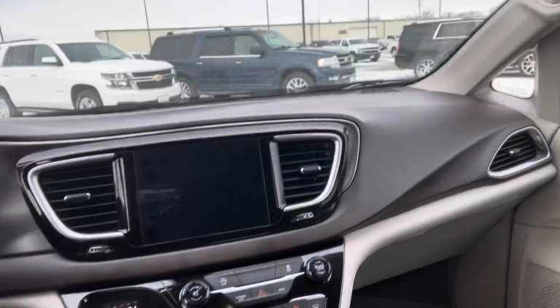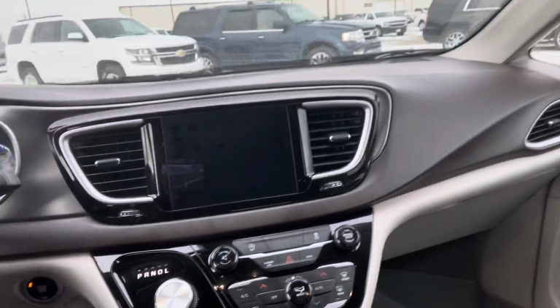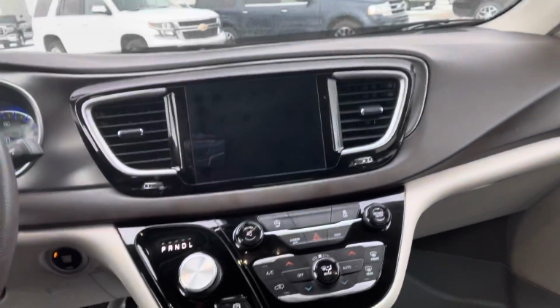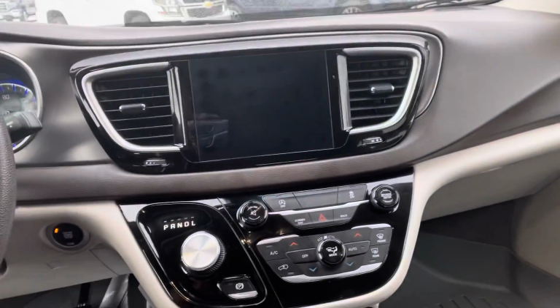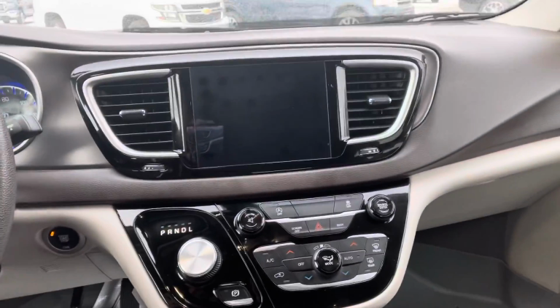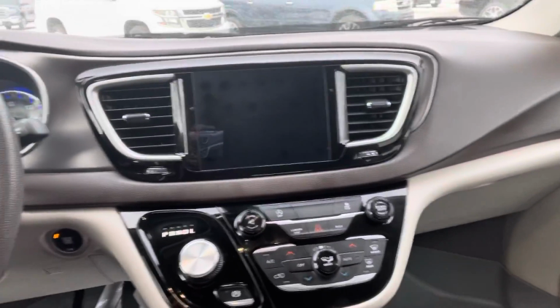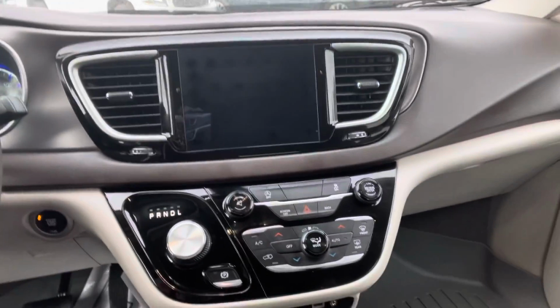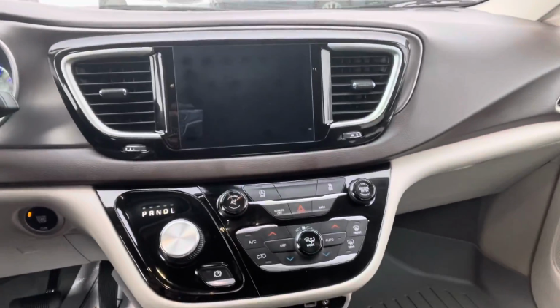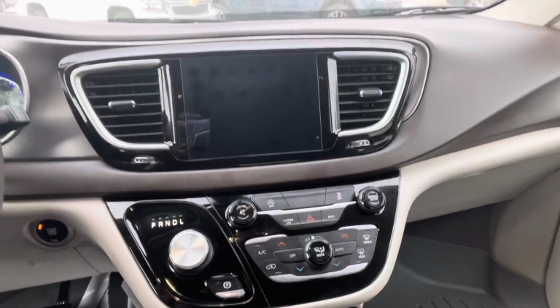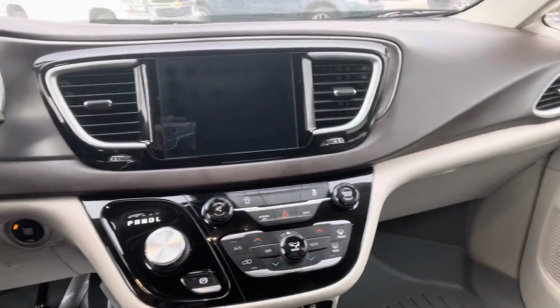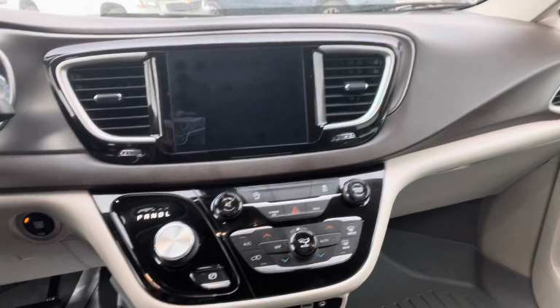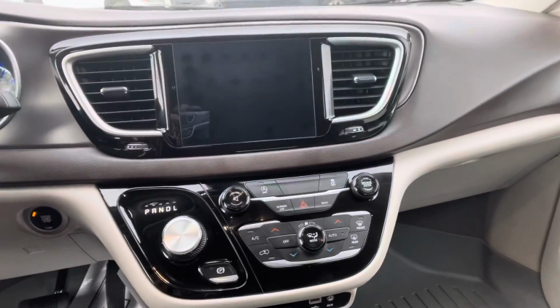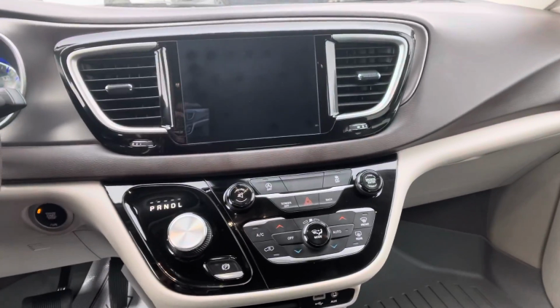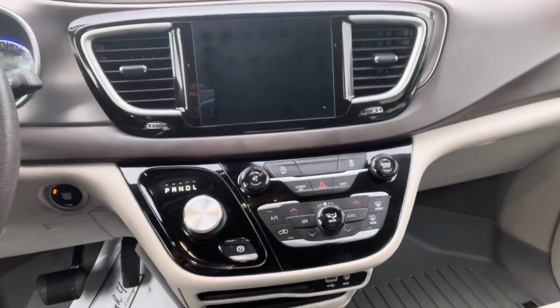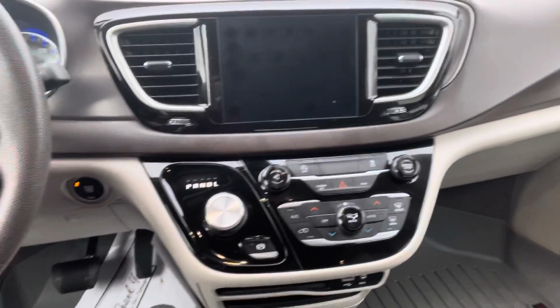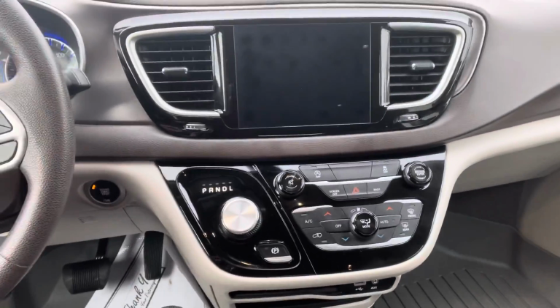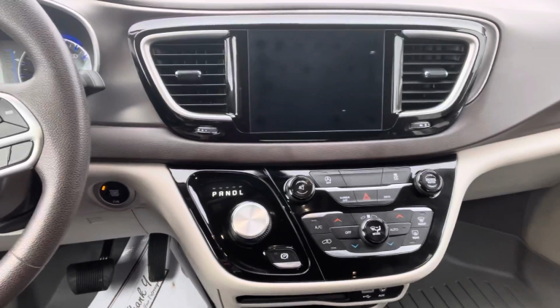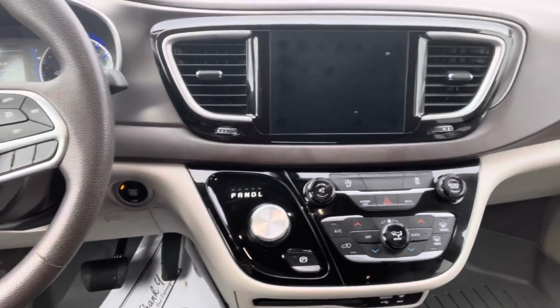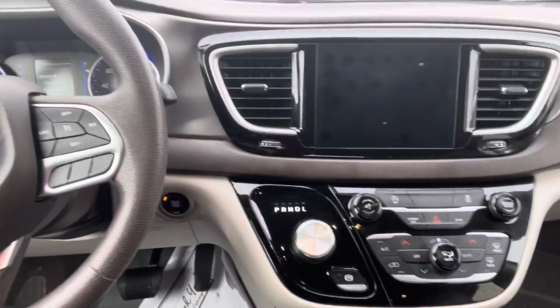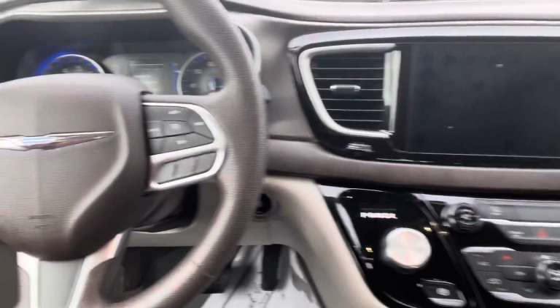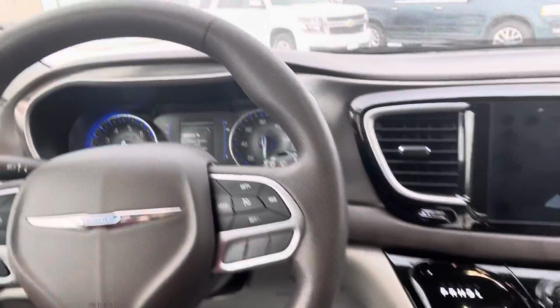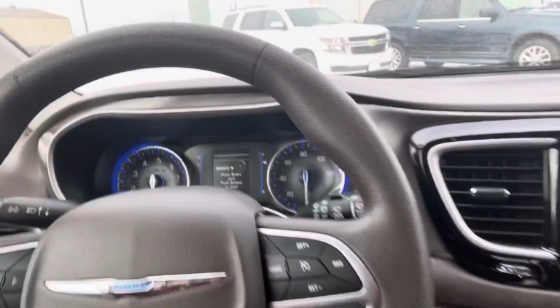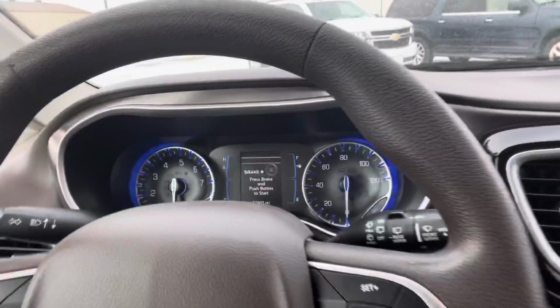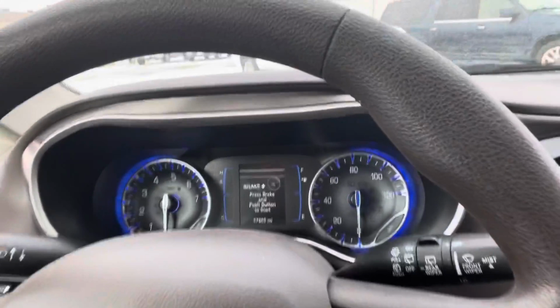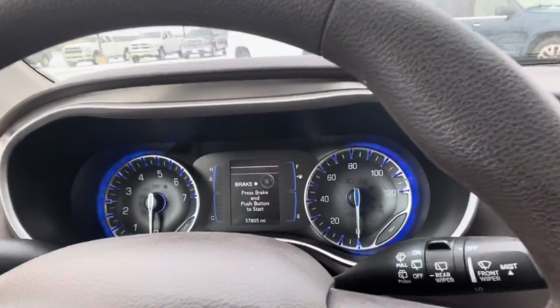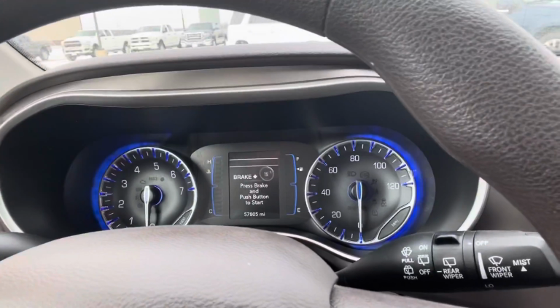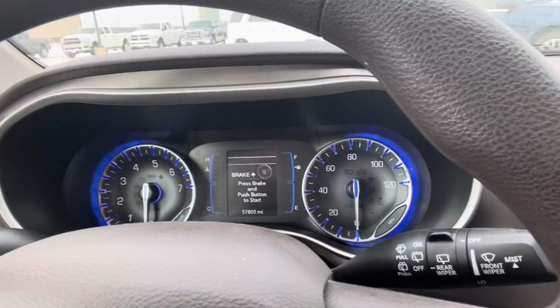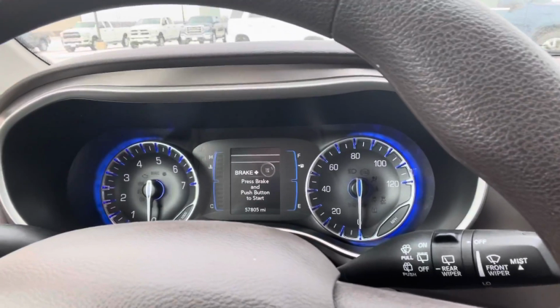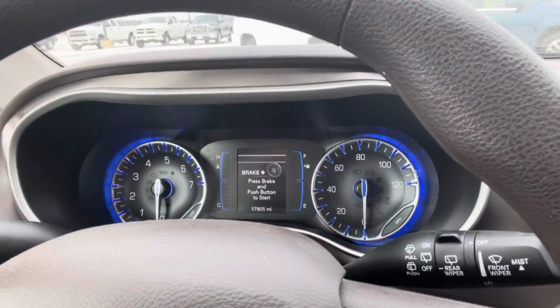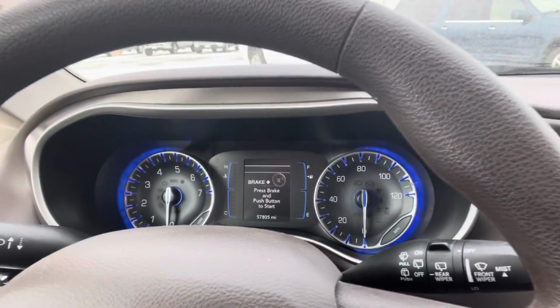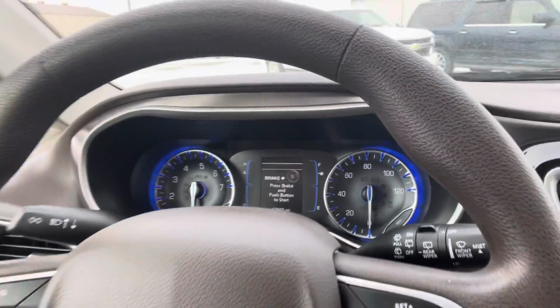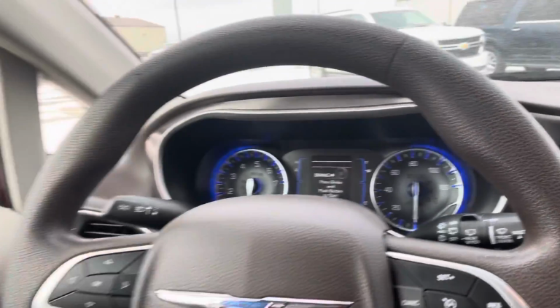Taking a look up front. Love the layout up here, super easy to navigate through. 57,805 miles.